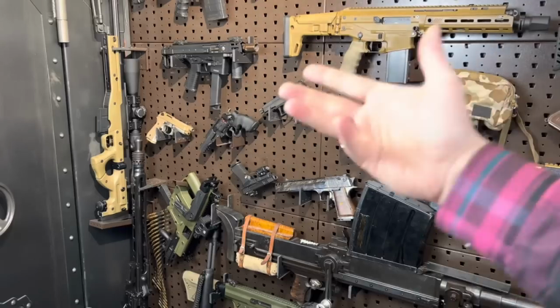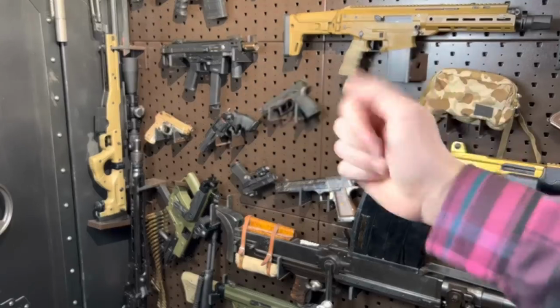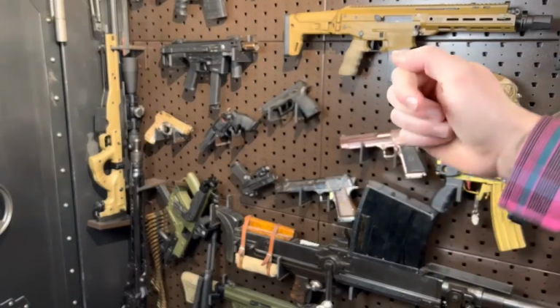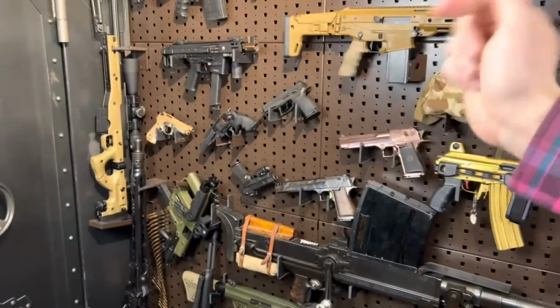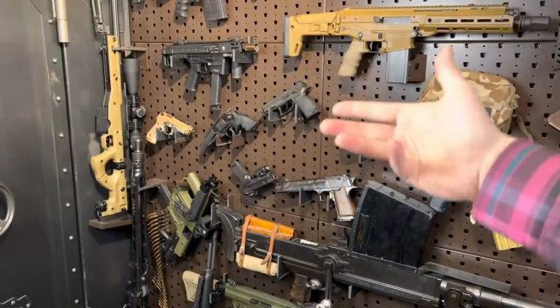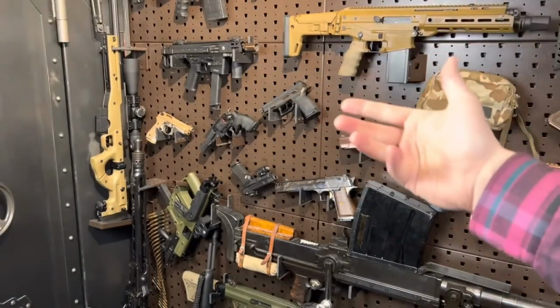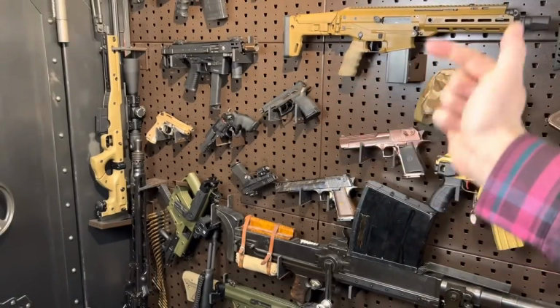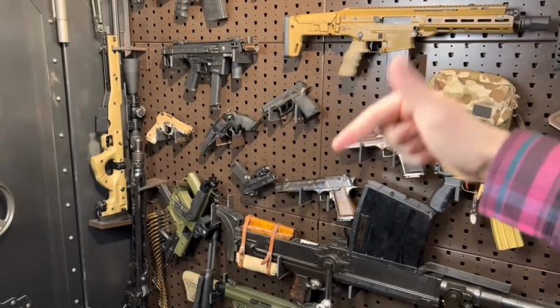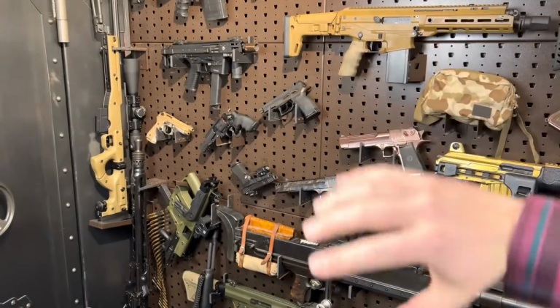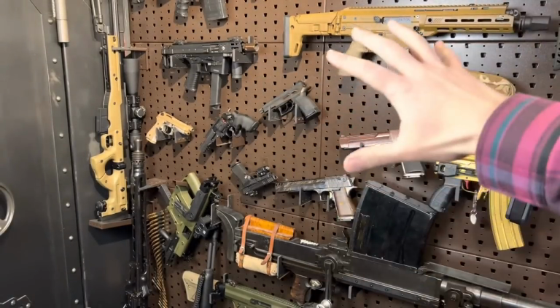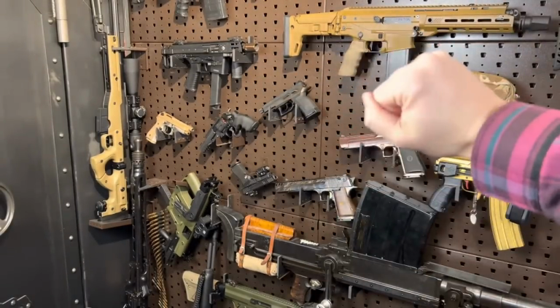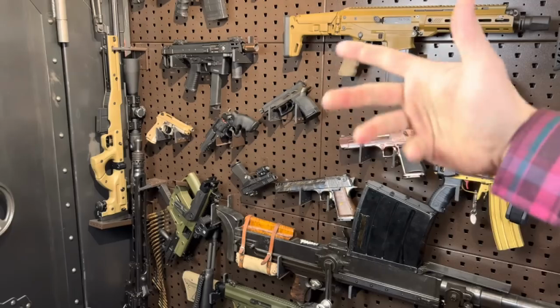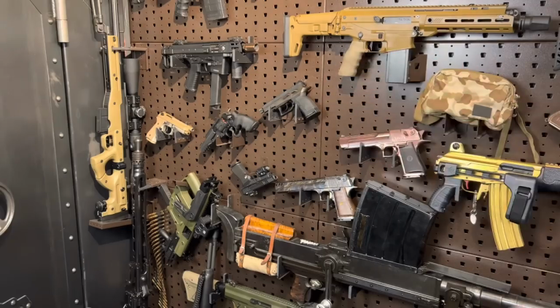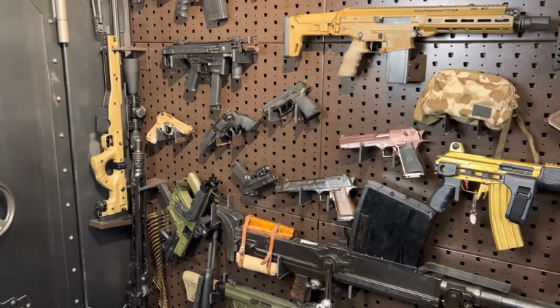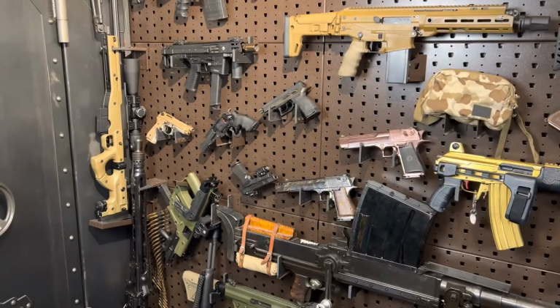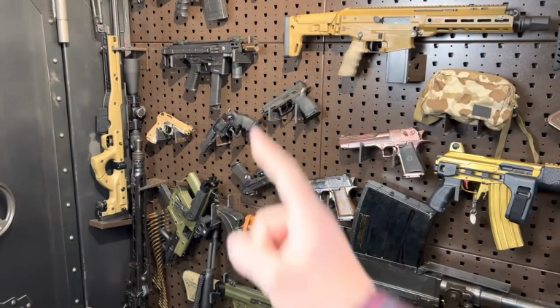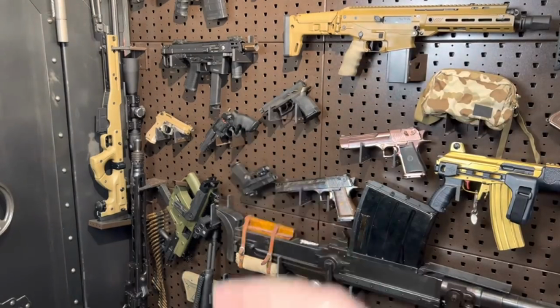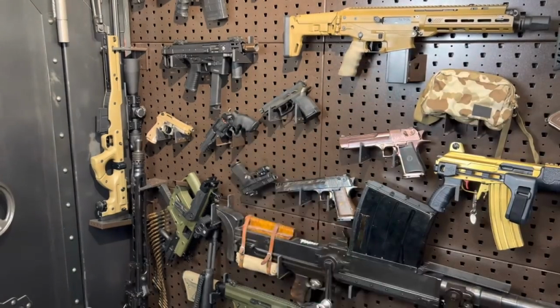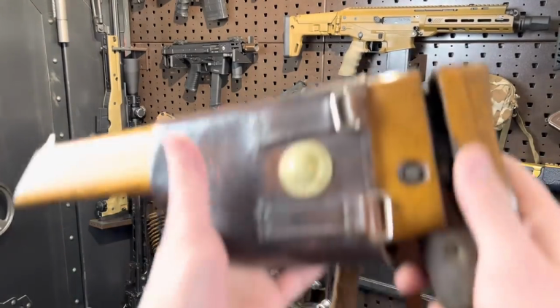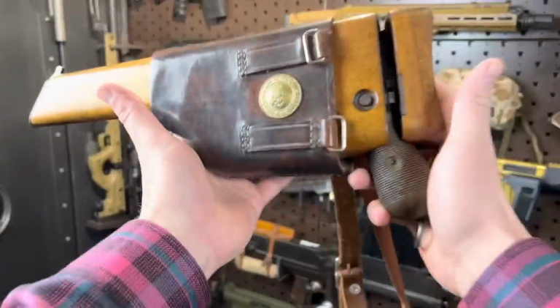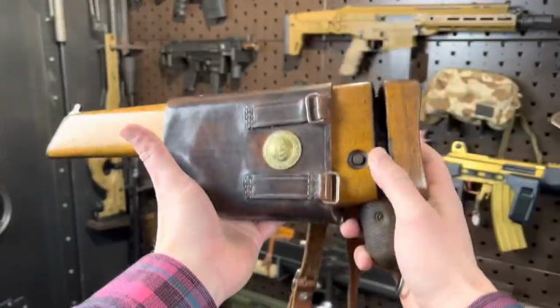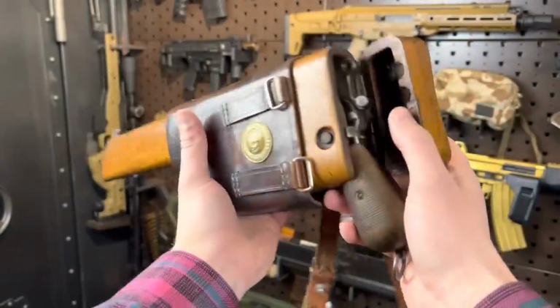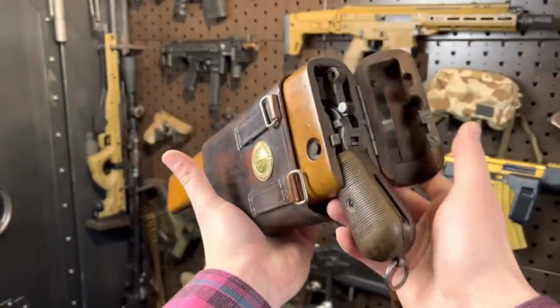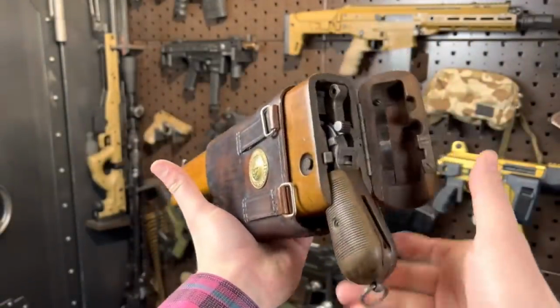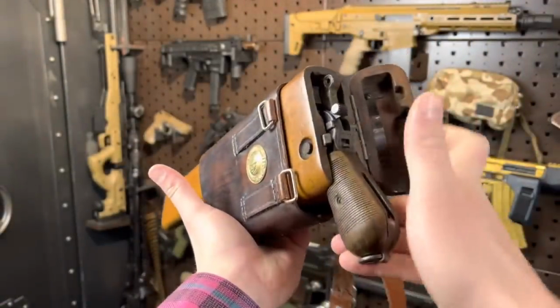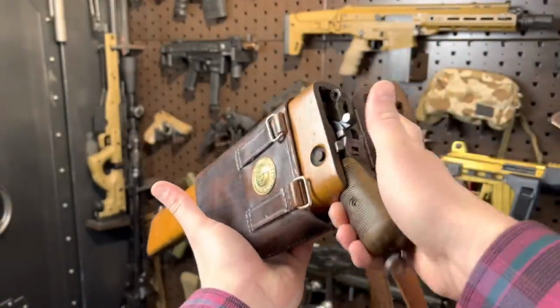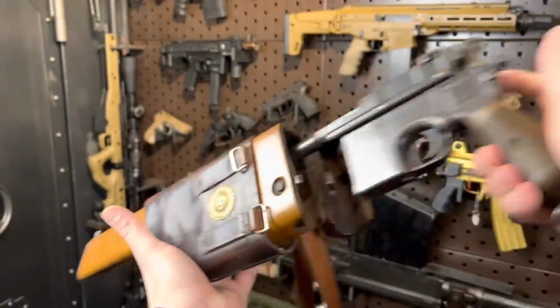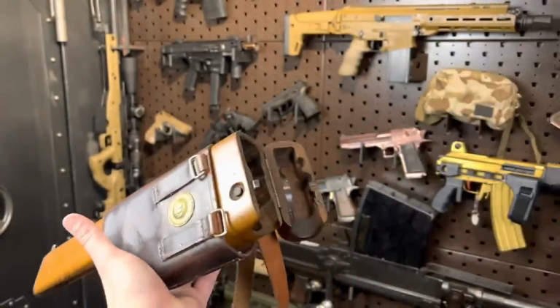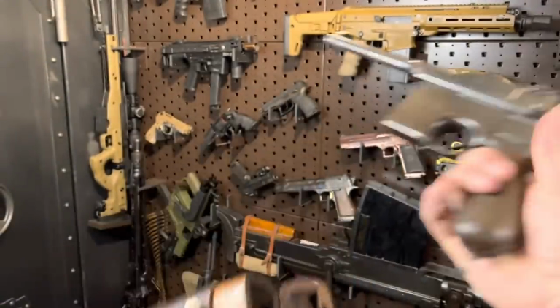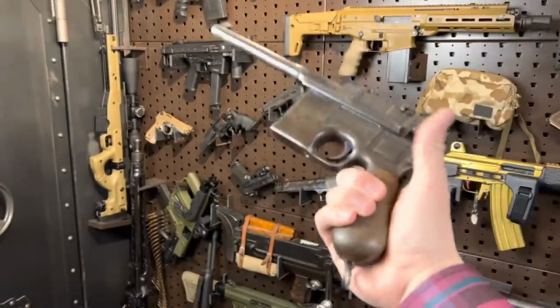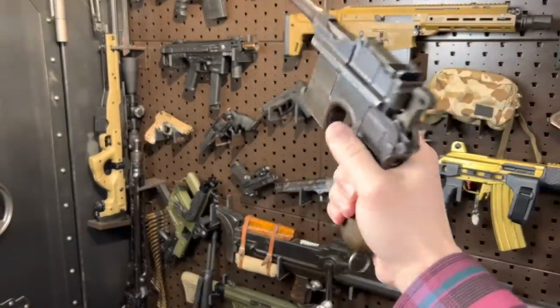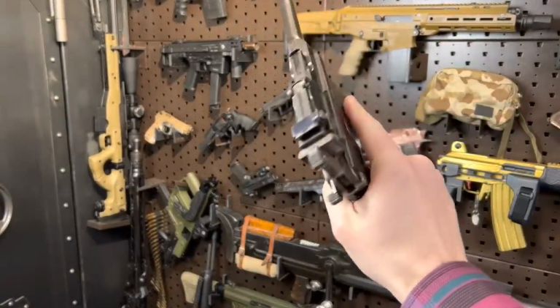I did a short on my most popular gun of 2021, which was that one. We'll talk about it some more in future videos. Rolling along, we have the C96 Mauser Broom Handle. This thing you guys absolutely loved.